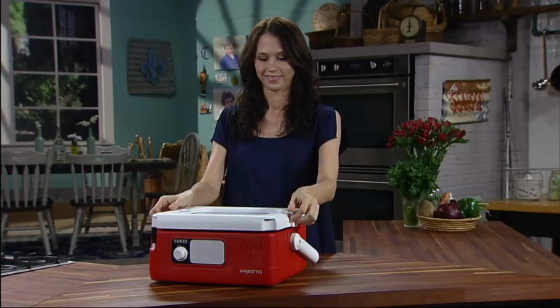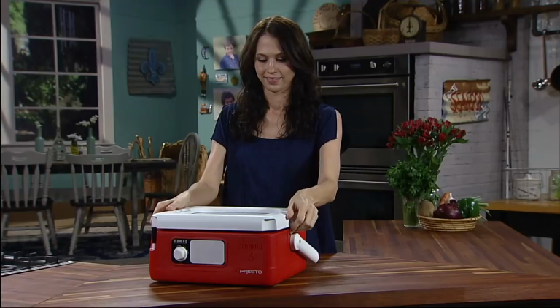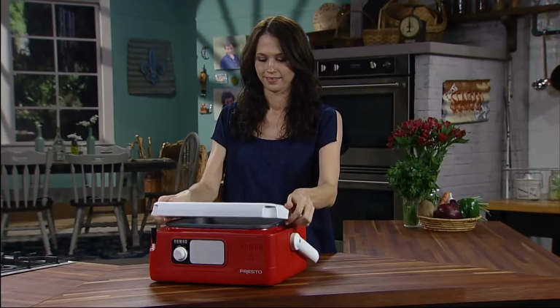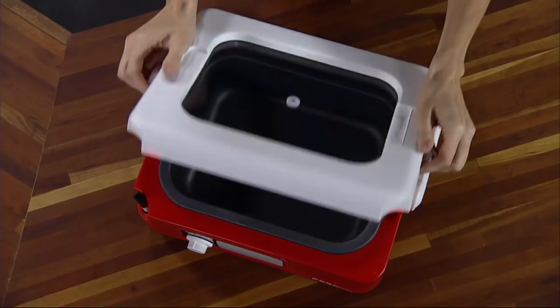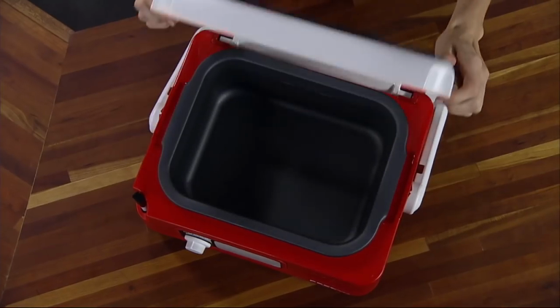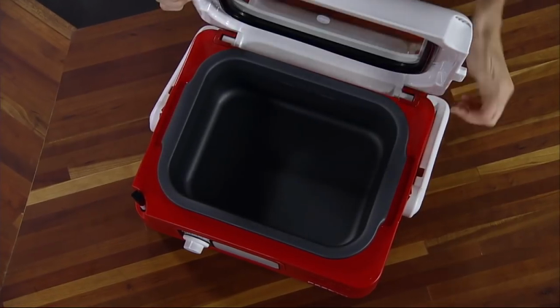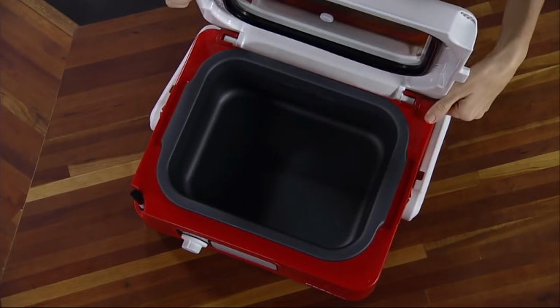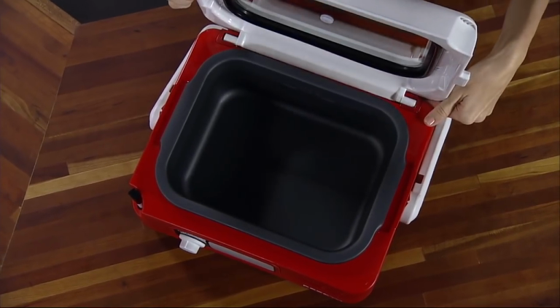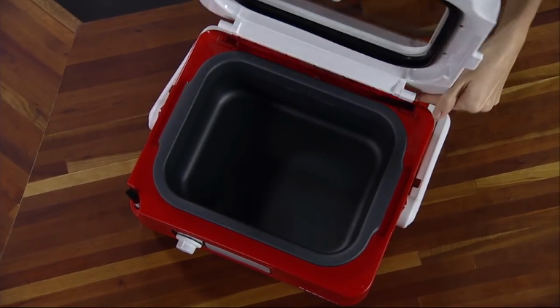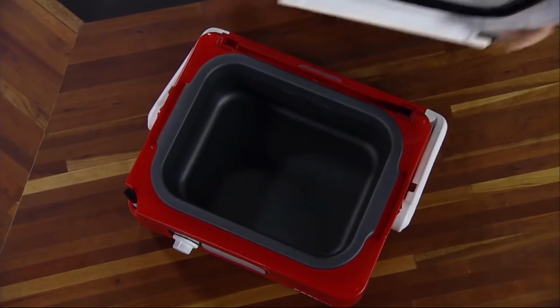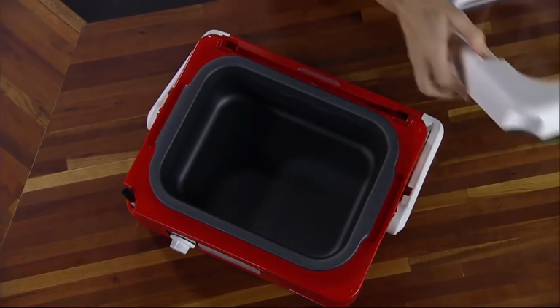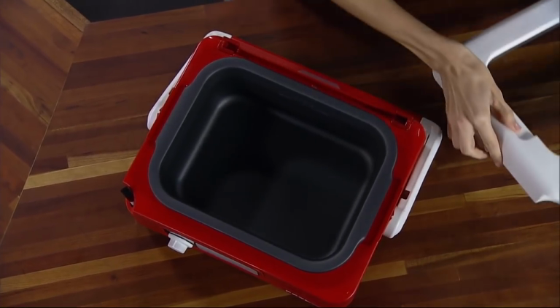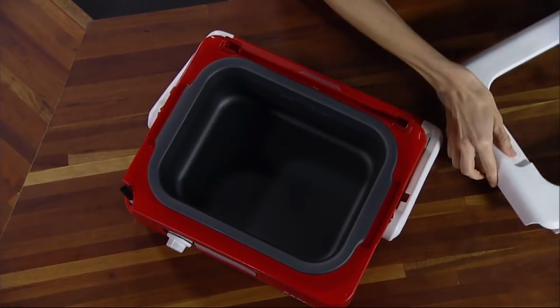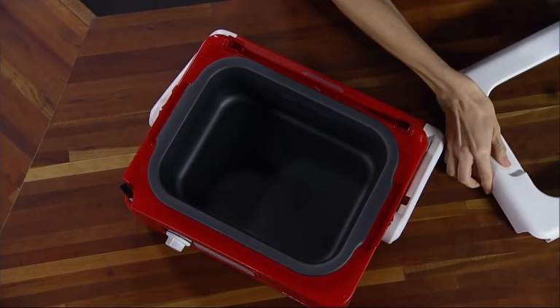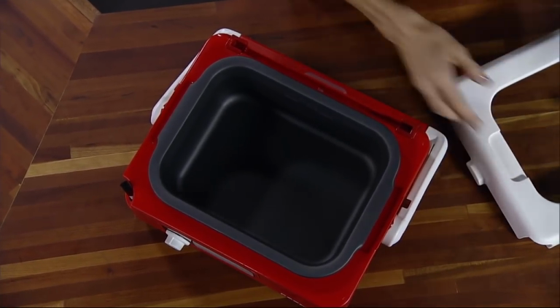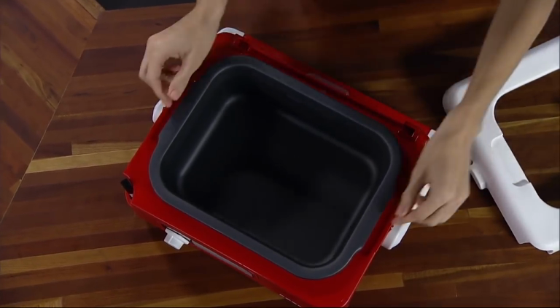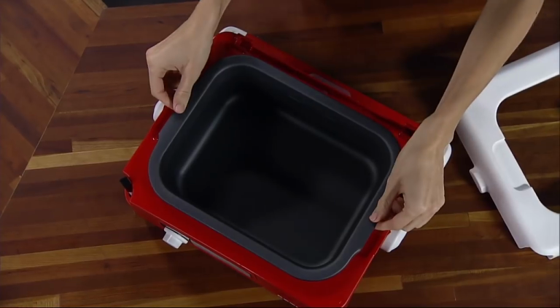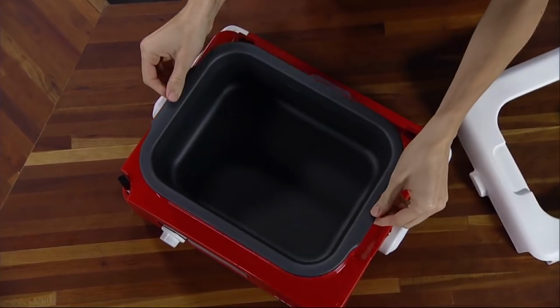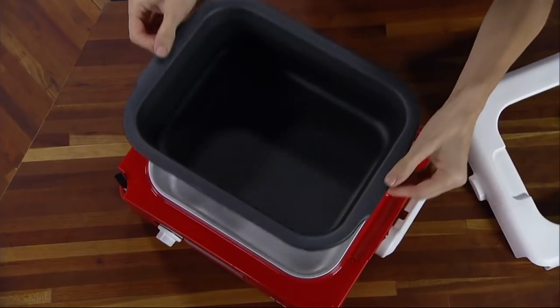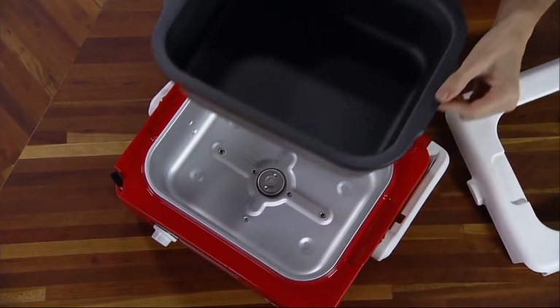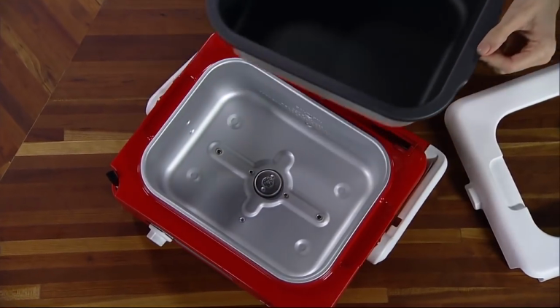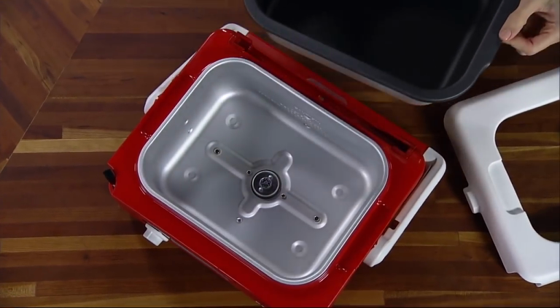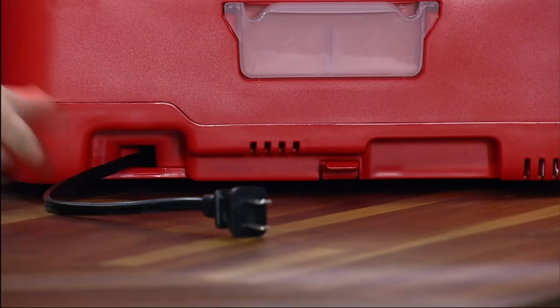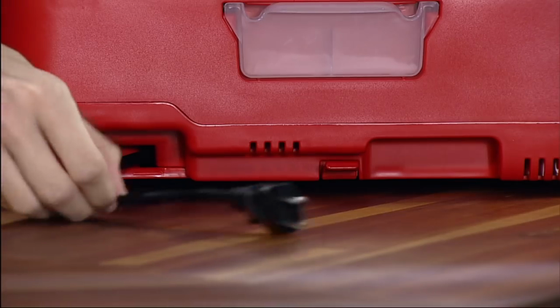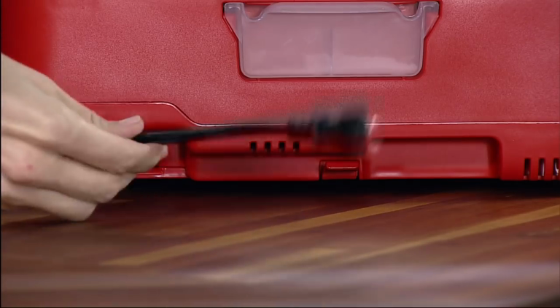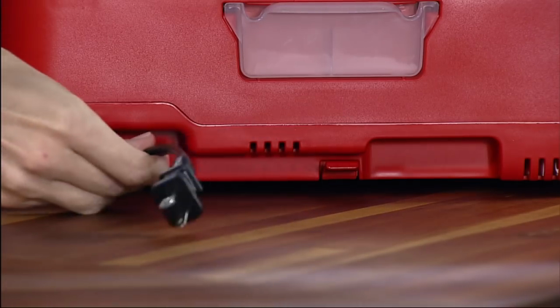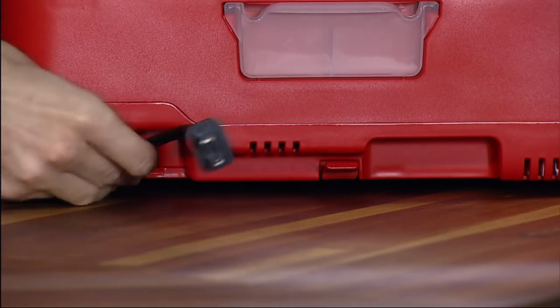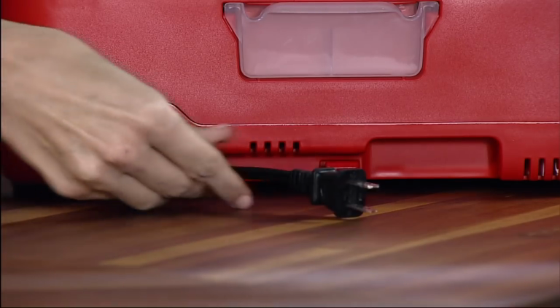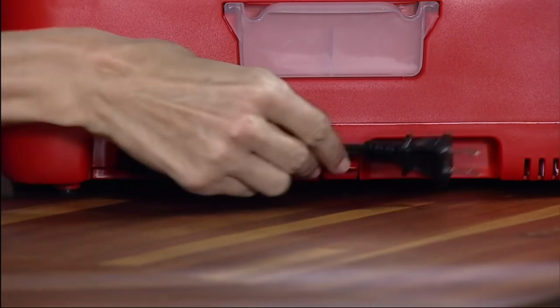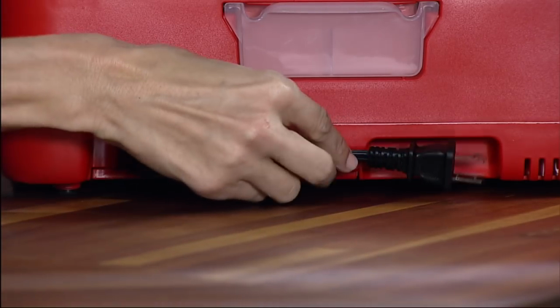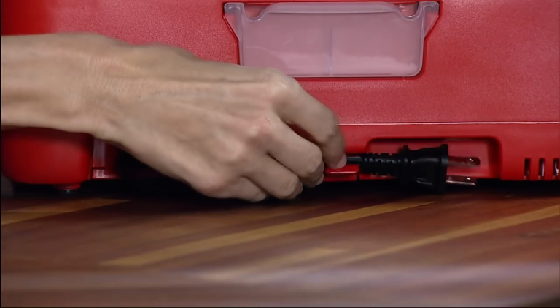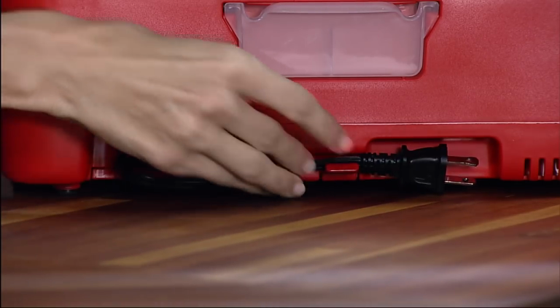It's easy to clean, too. The hinged cover and non-stick pot are removable, and the pot is fully immersible. The cord tucks neatly away for storage or travel.